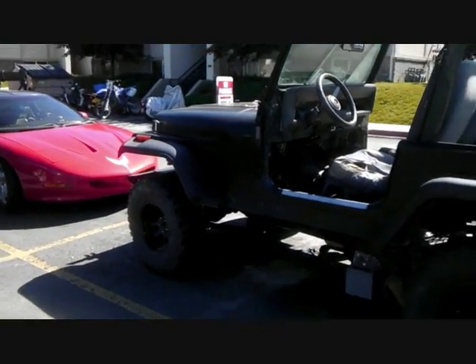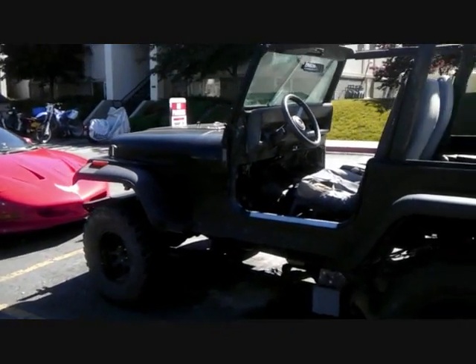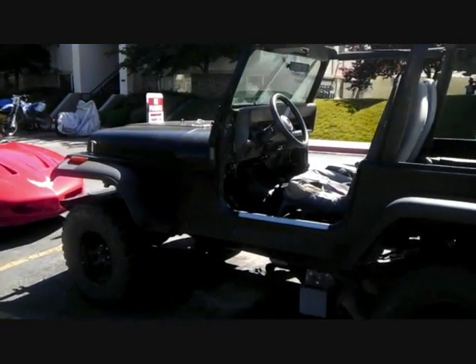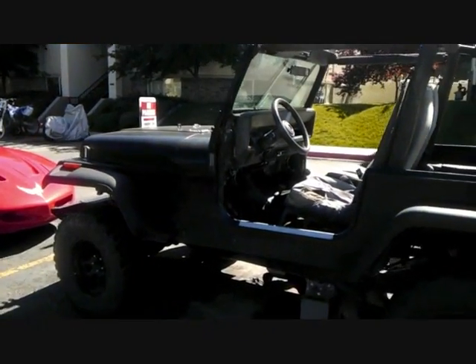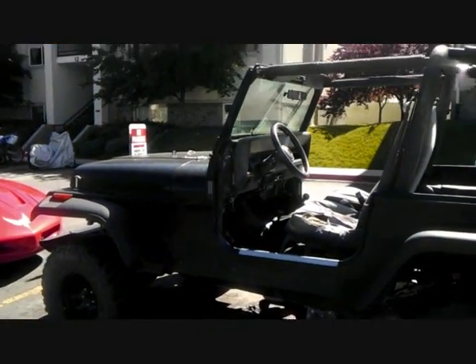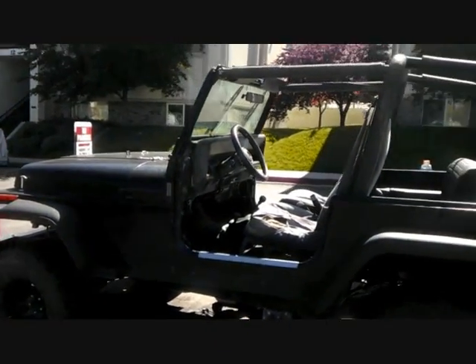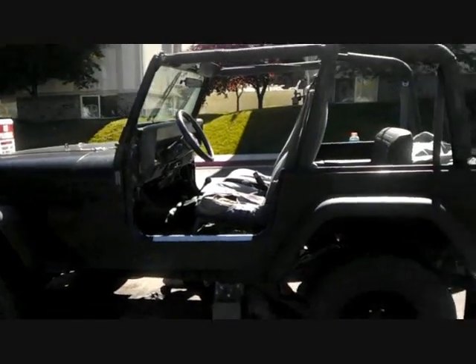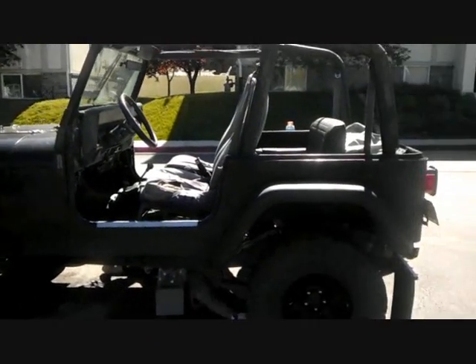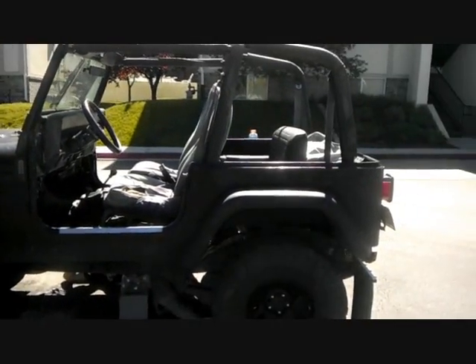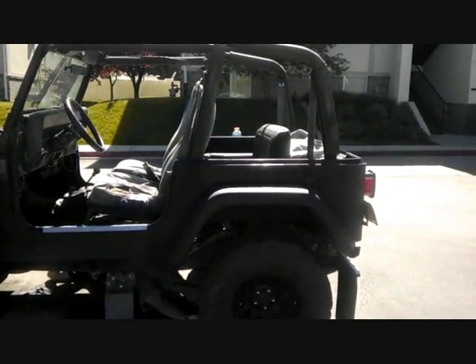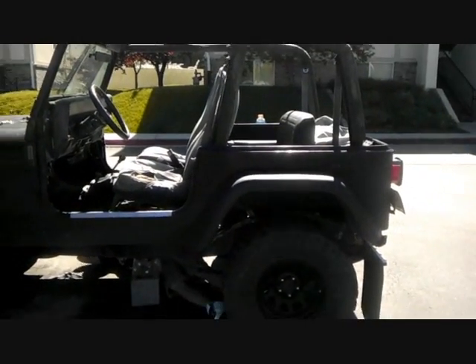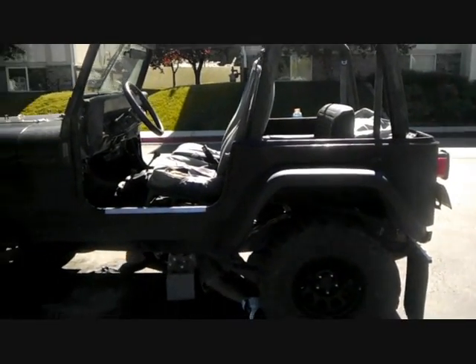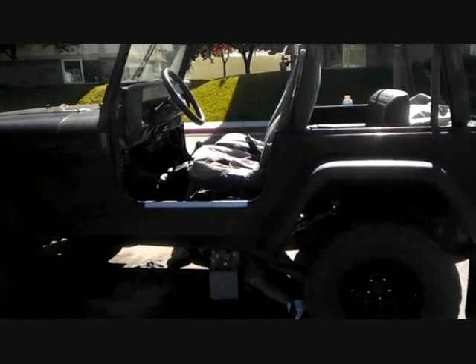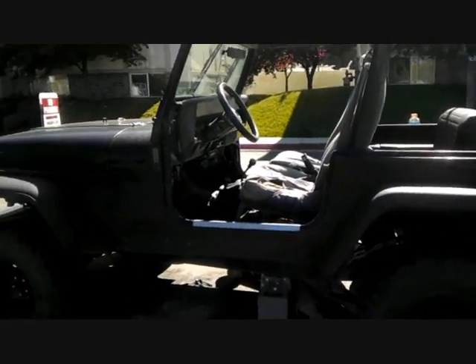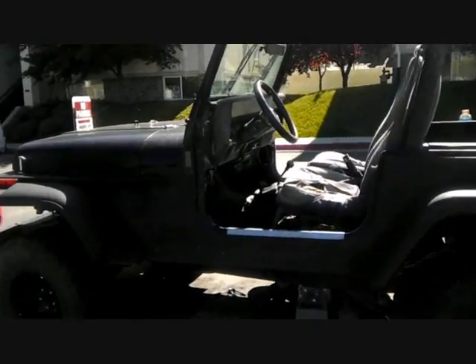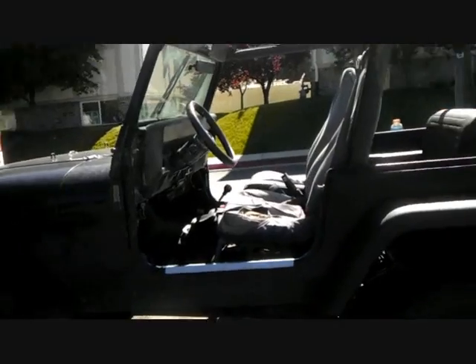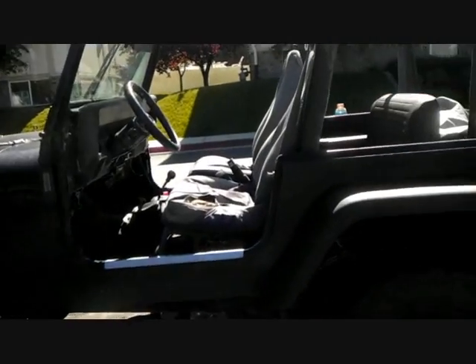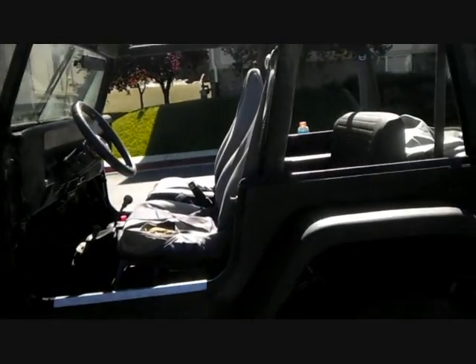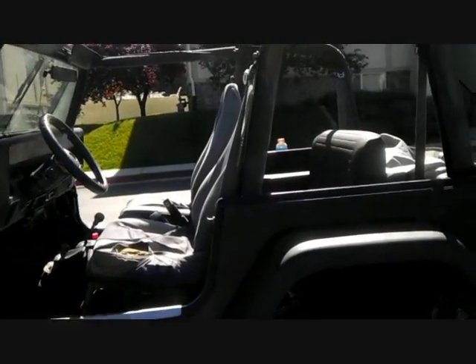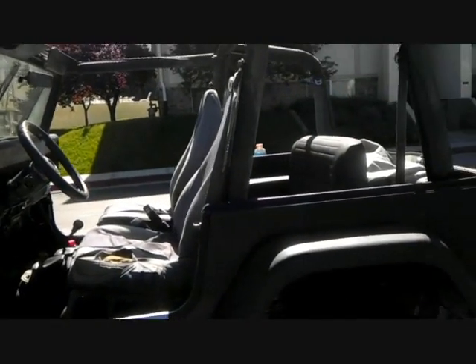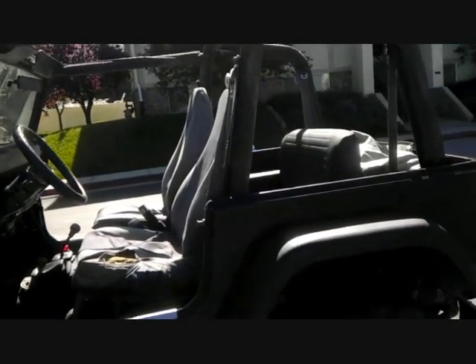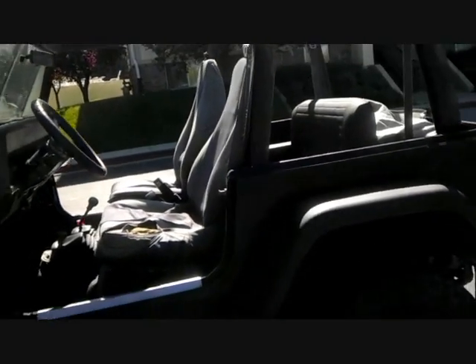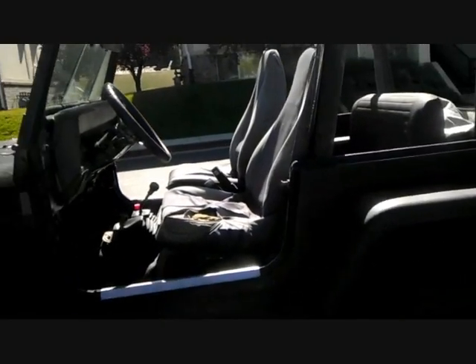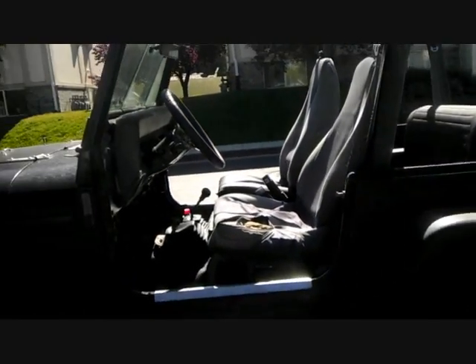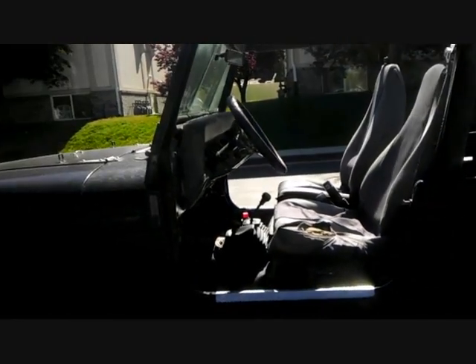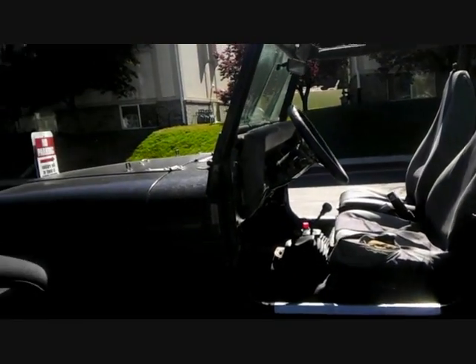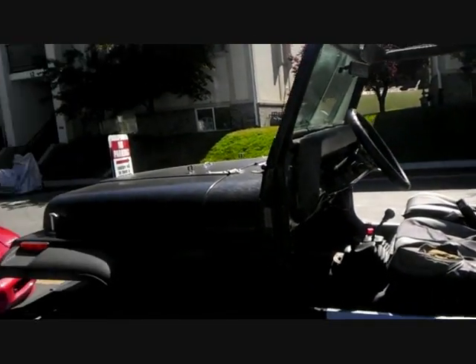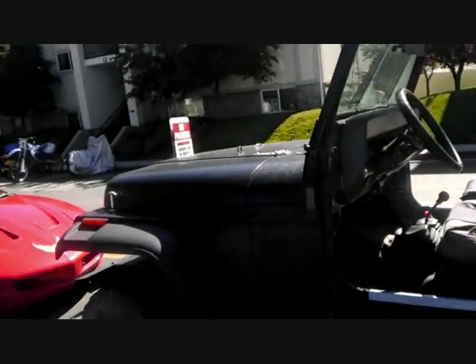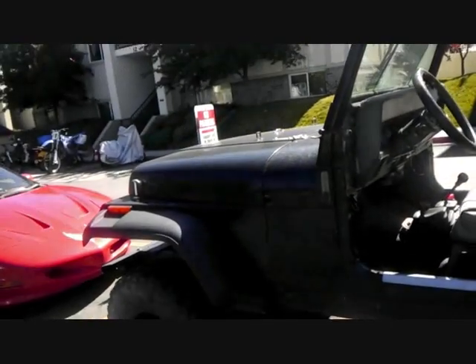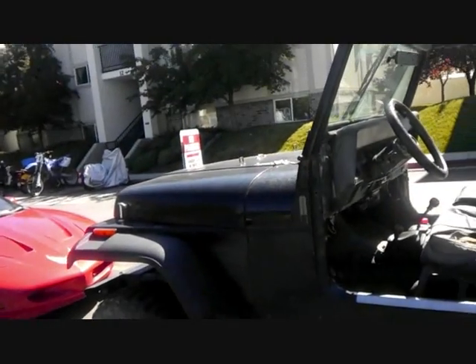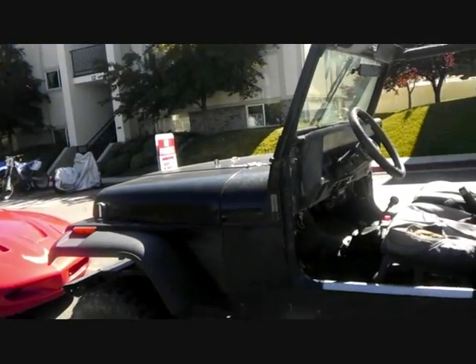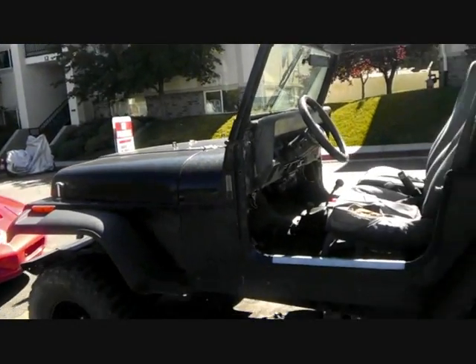Alright, so this is a 1993 Jeep Wrangler. We are currently taking out the transfer case underneath the bottom — it was making a rattling noise.